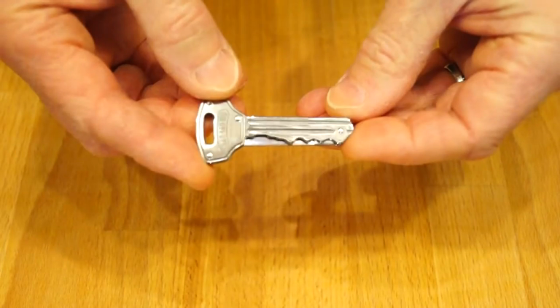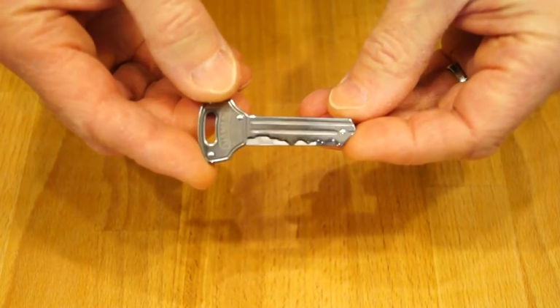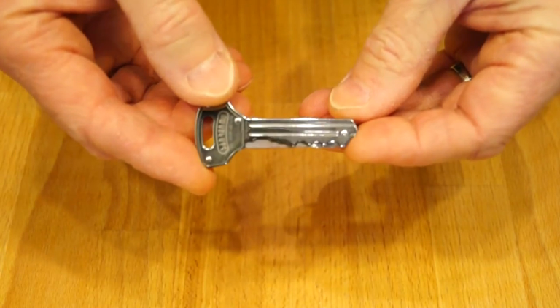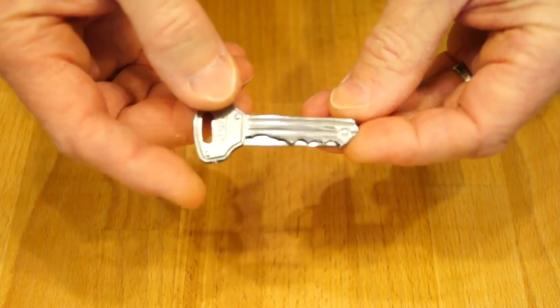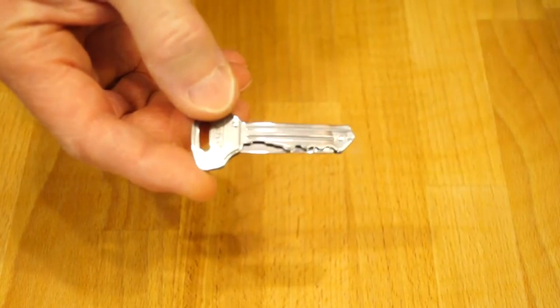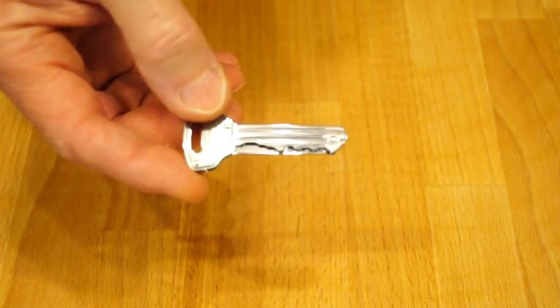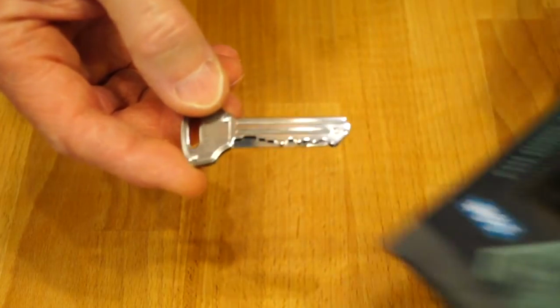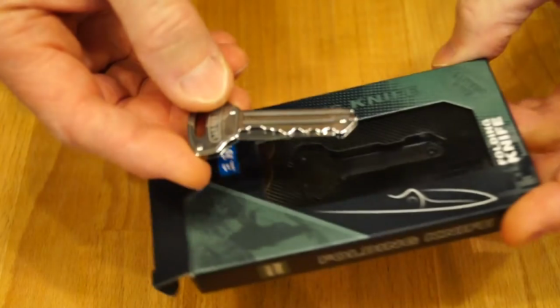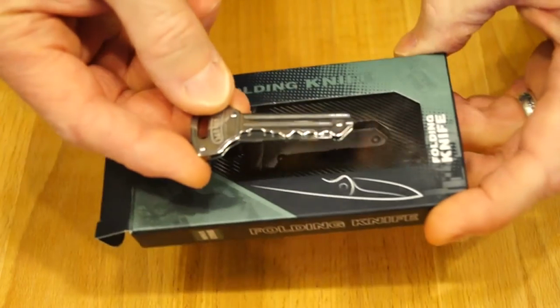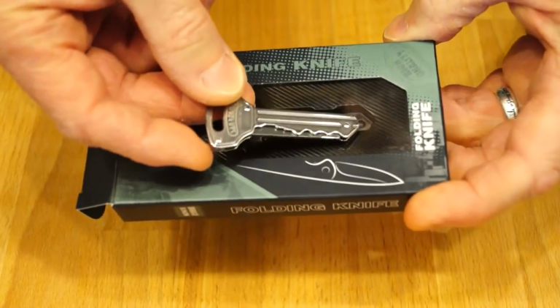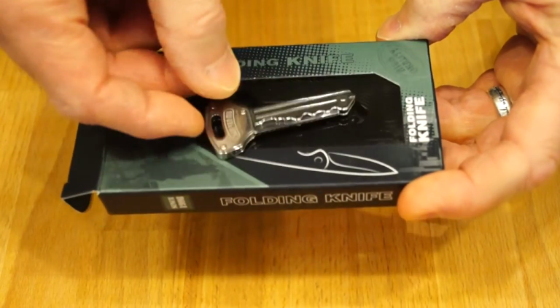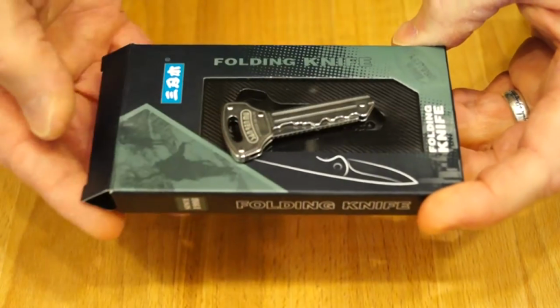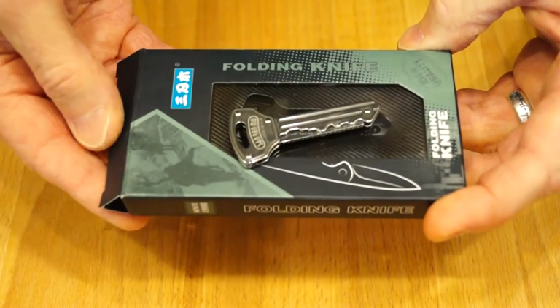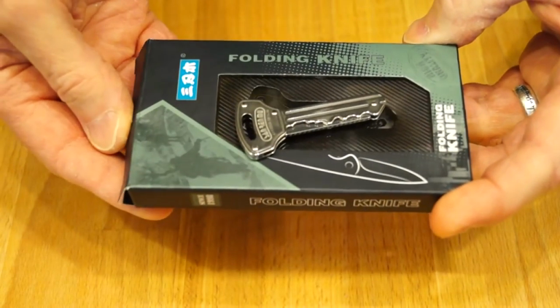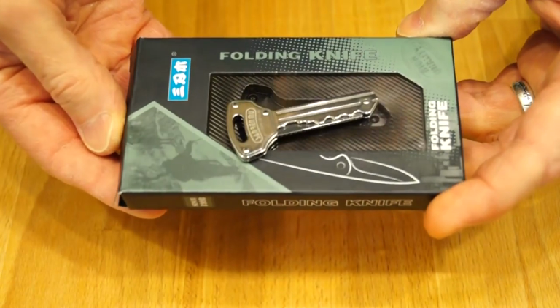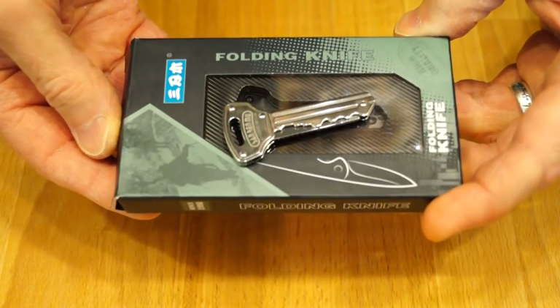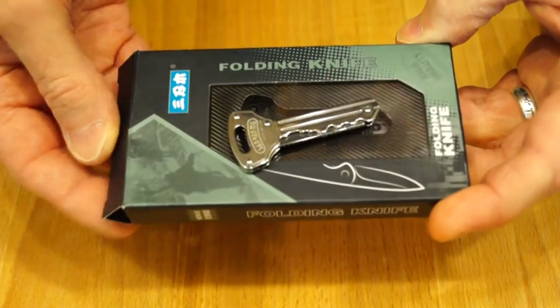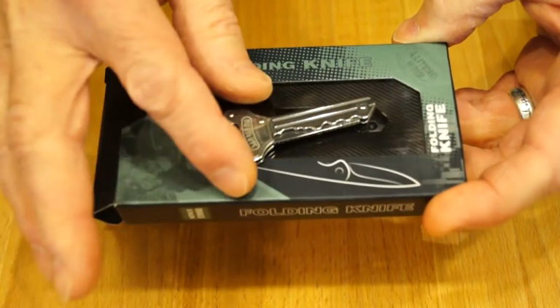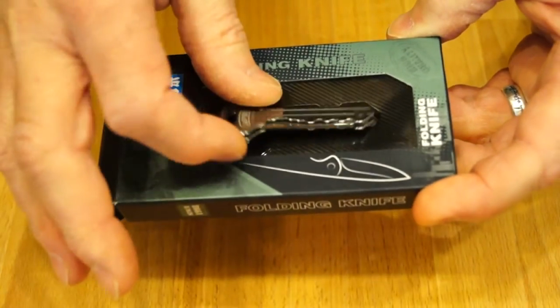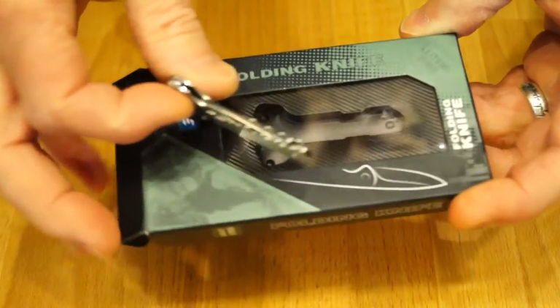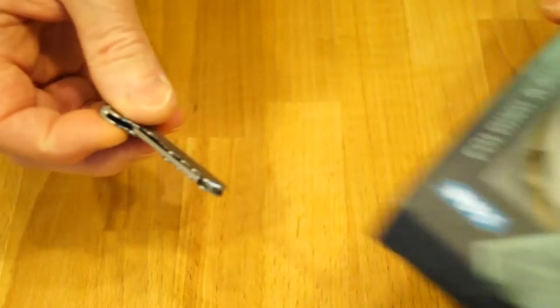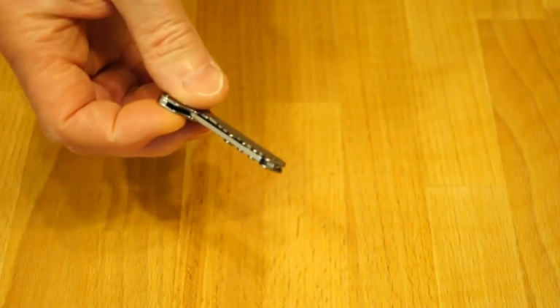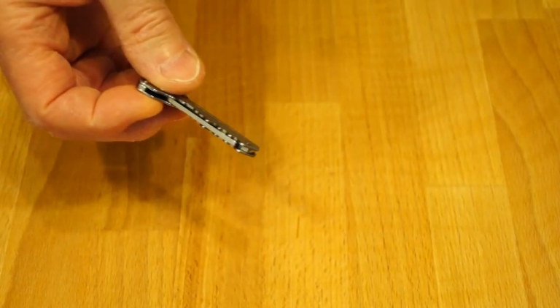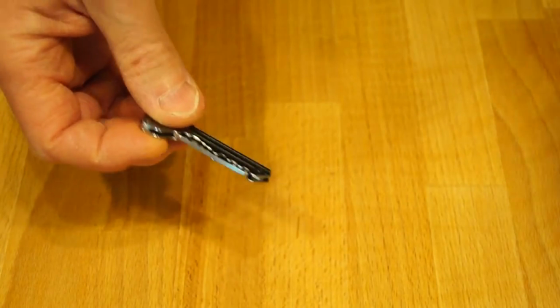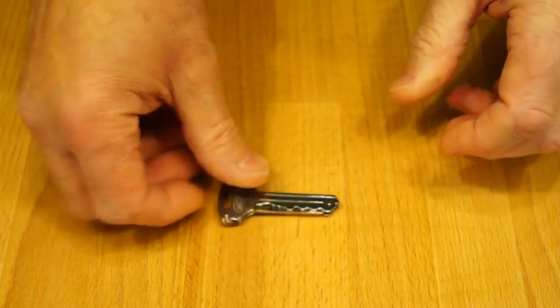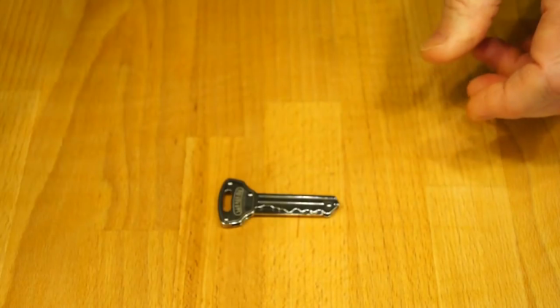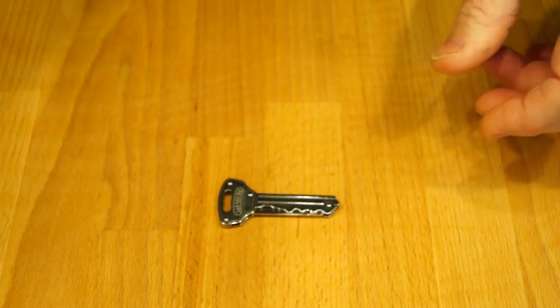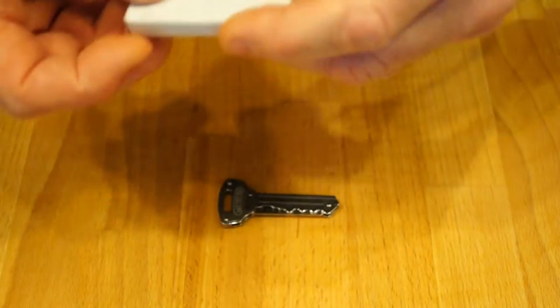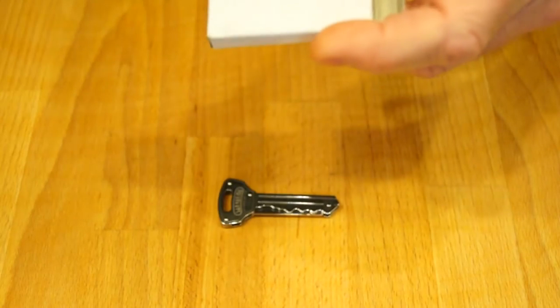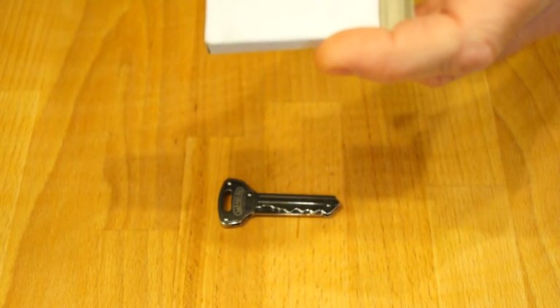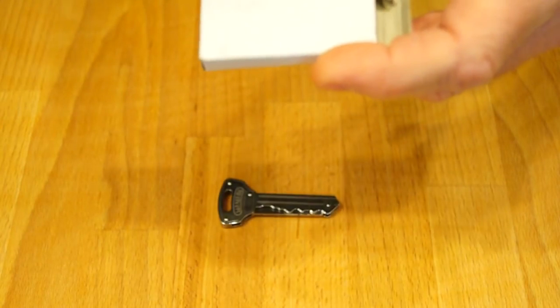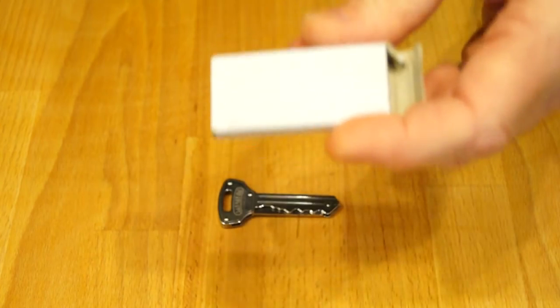This tiny little knife comes in a thumping great big box — it's enormous, isn't it, for such a little knife. When you consider the box that the other key knife came in — look at the difference.